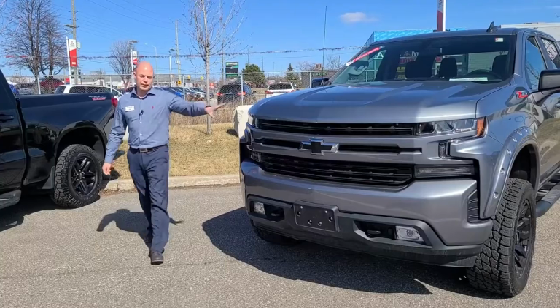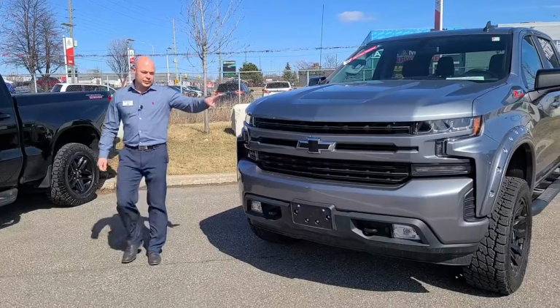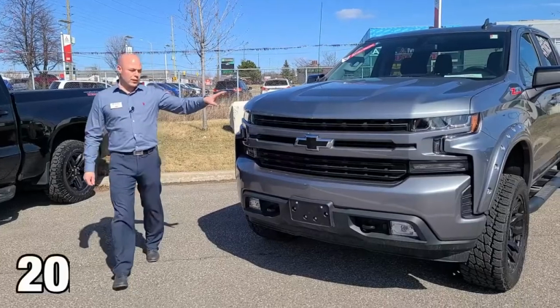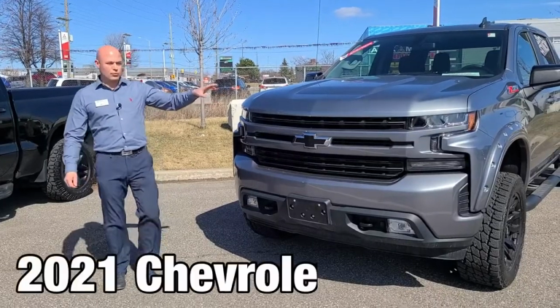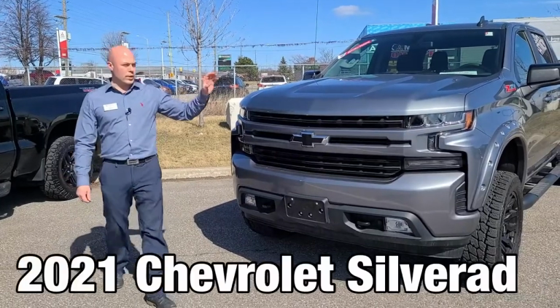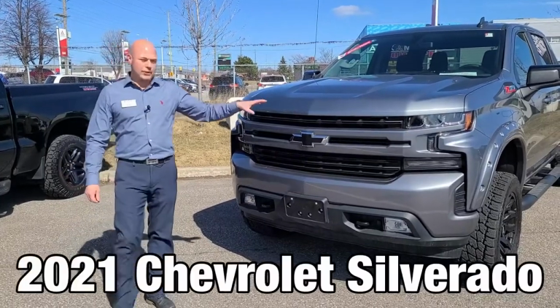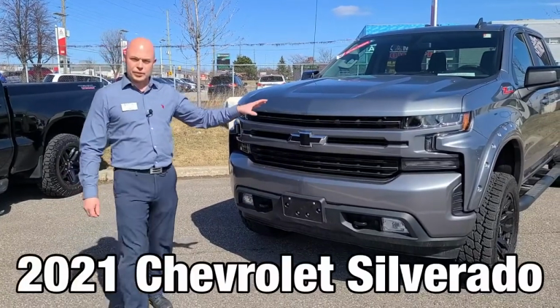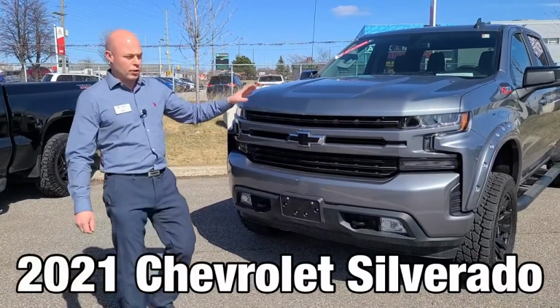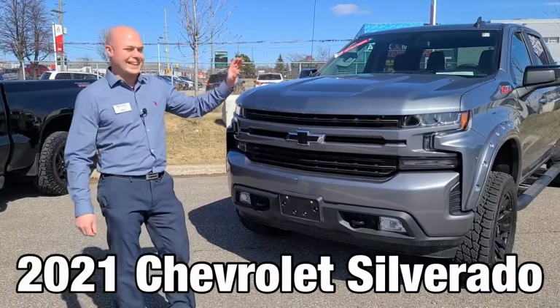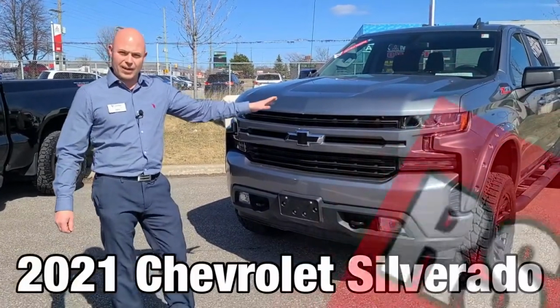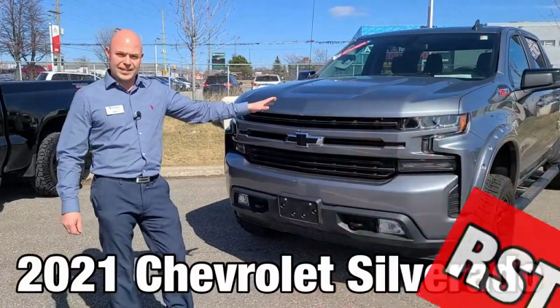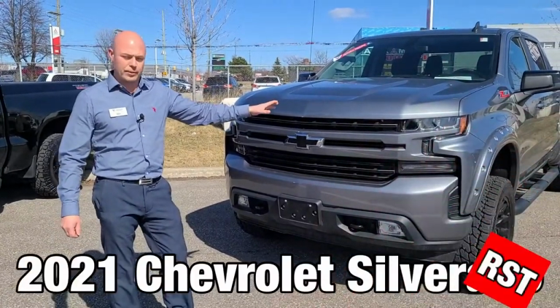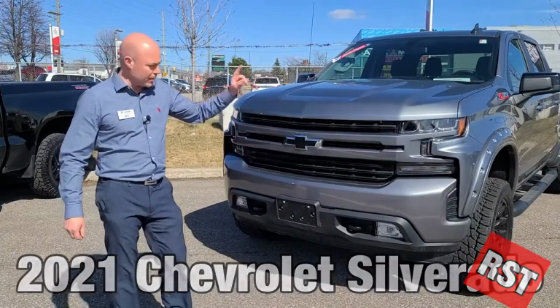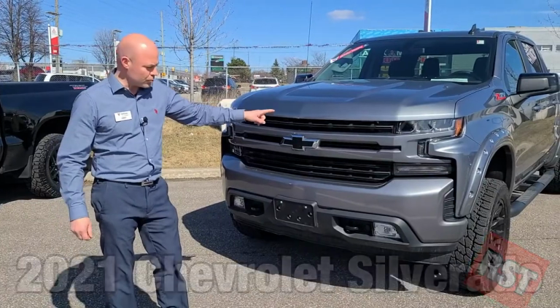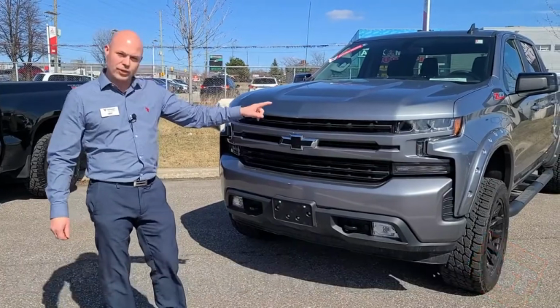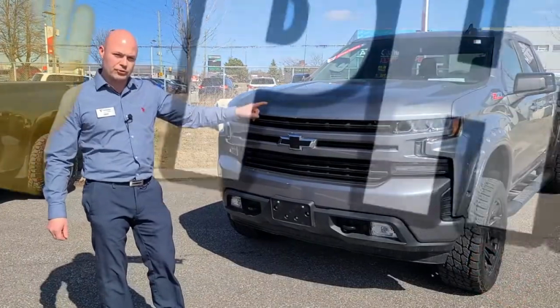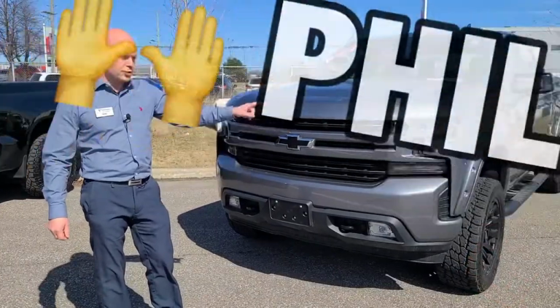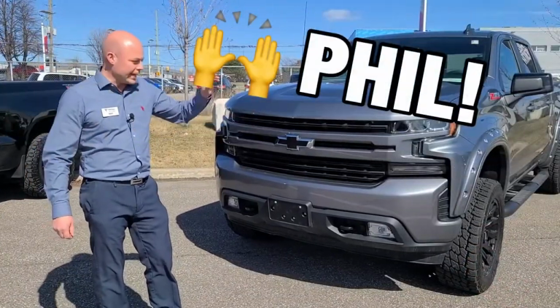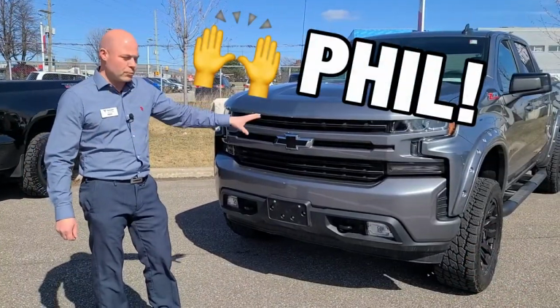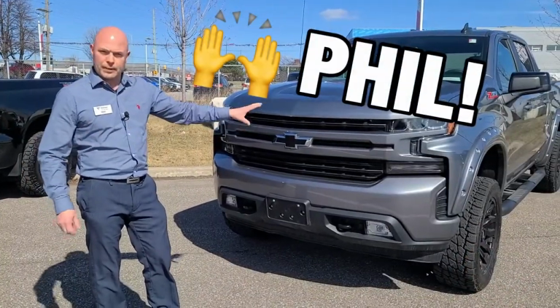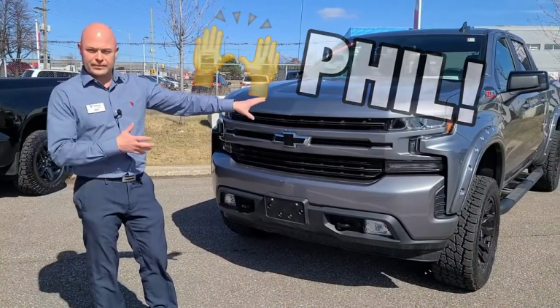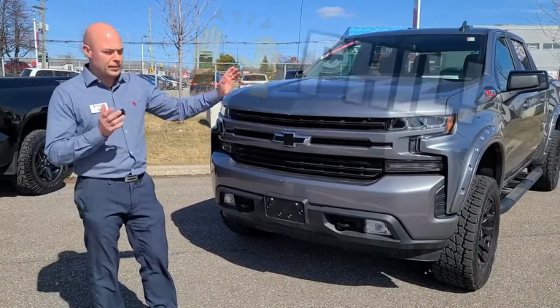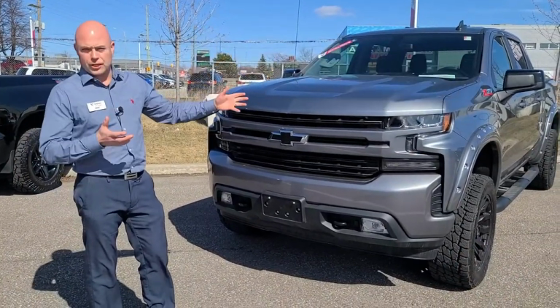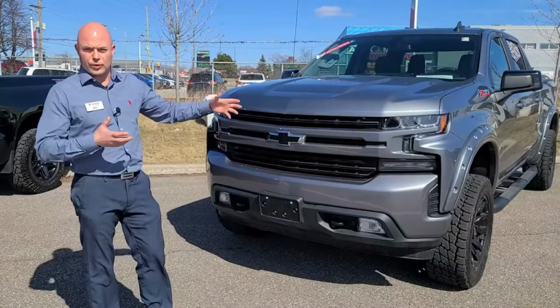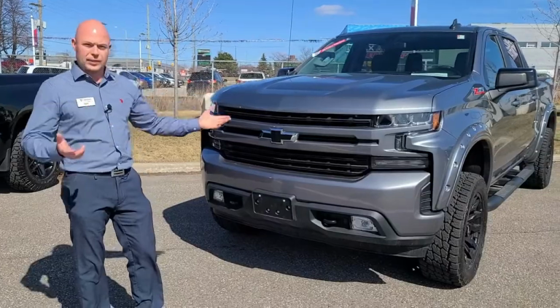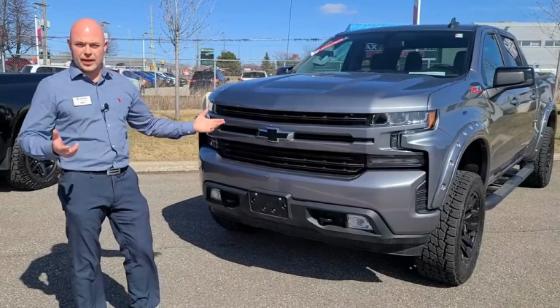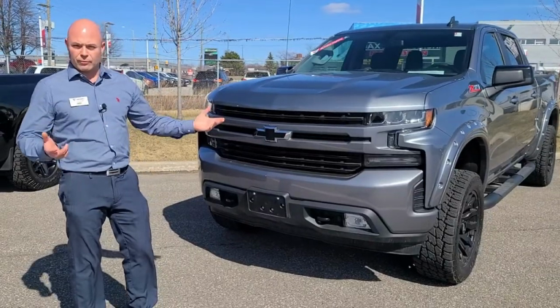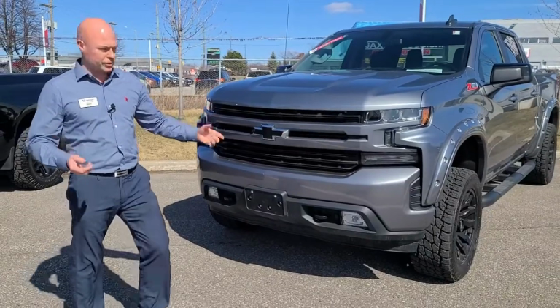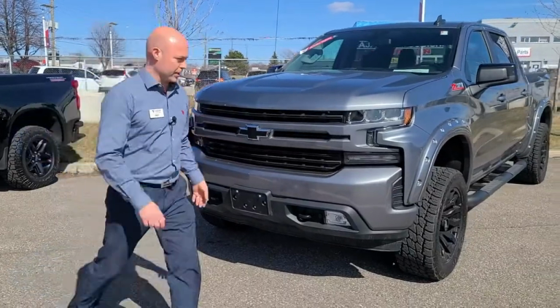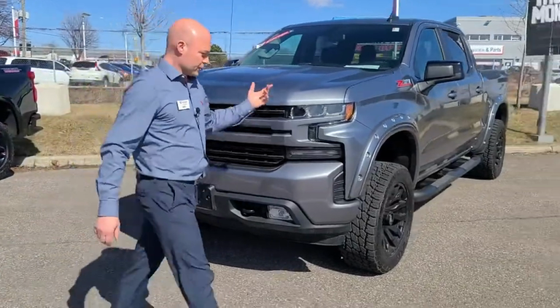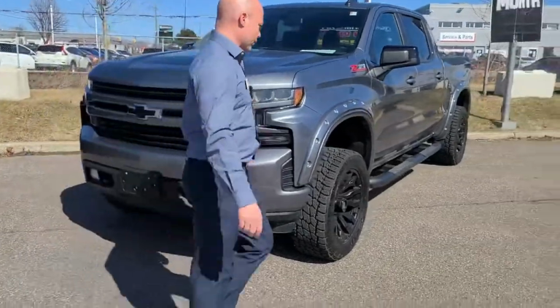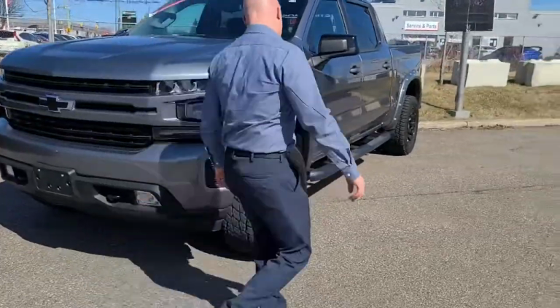Here is a 2021 Chevrolet Silverado in the RST trim. Phil, our parts manager, went up and tricked it out because he just loves showing everything you can get from the parts department.